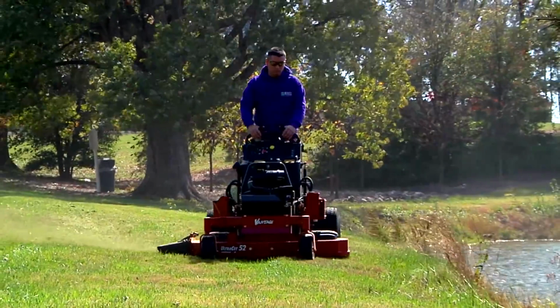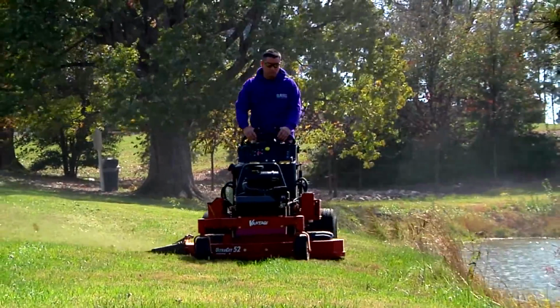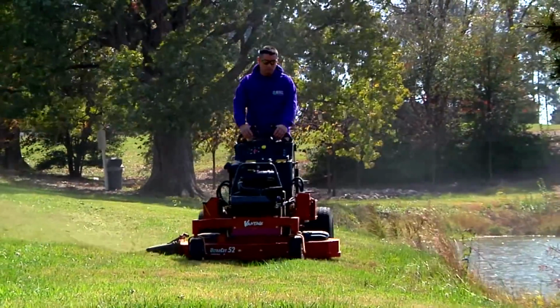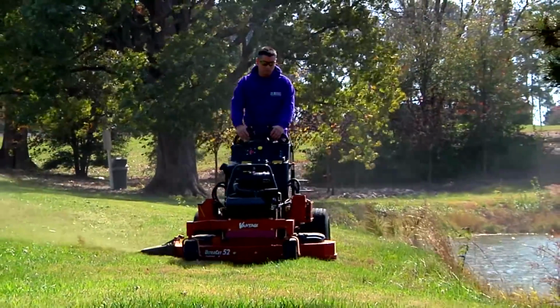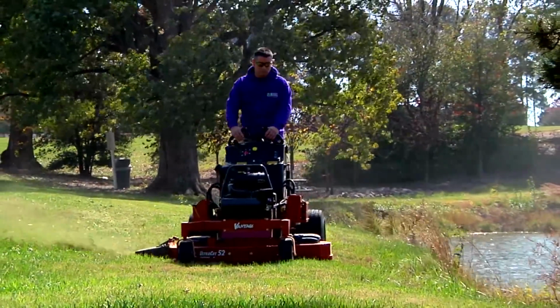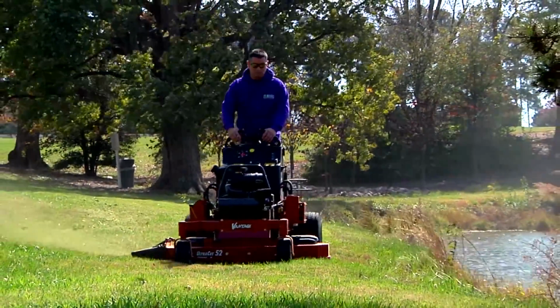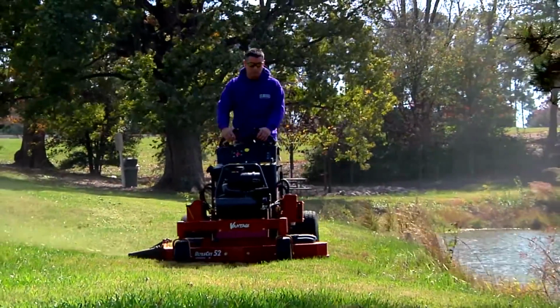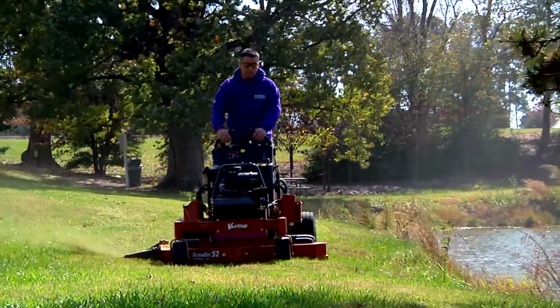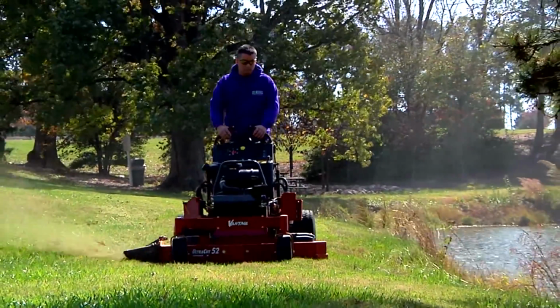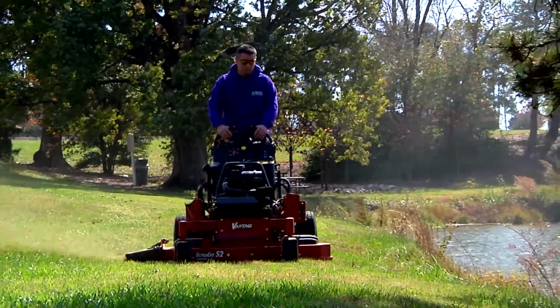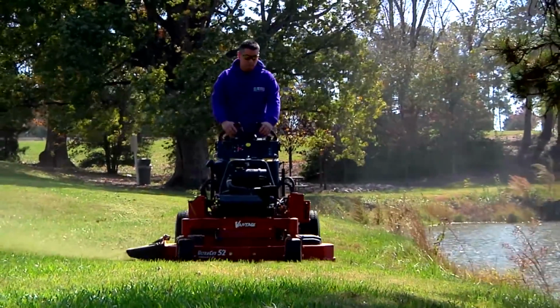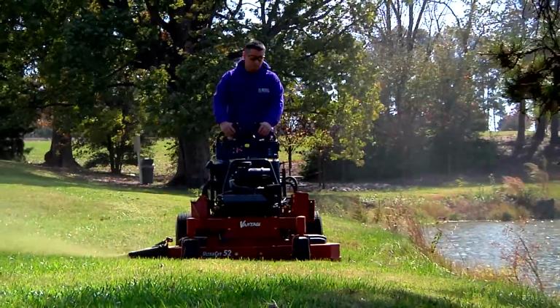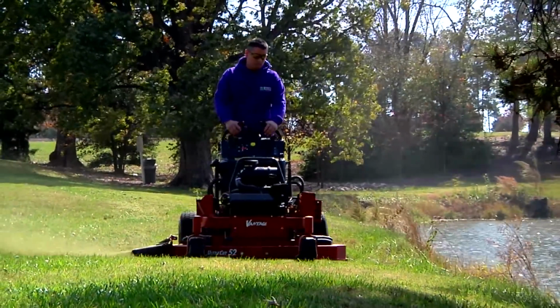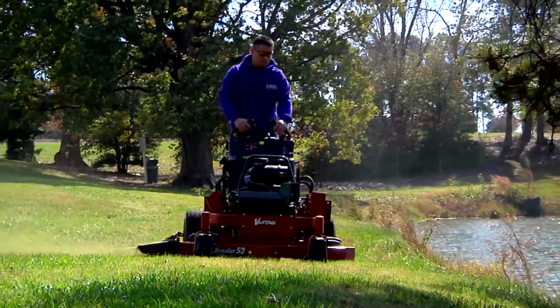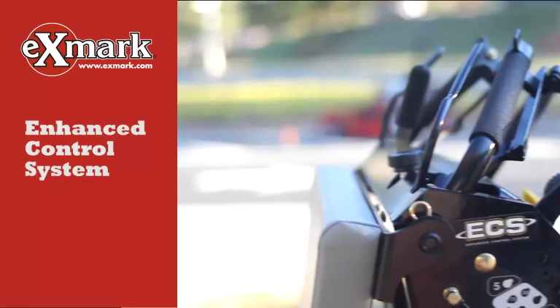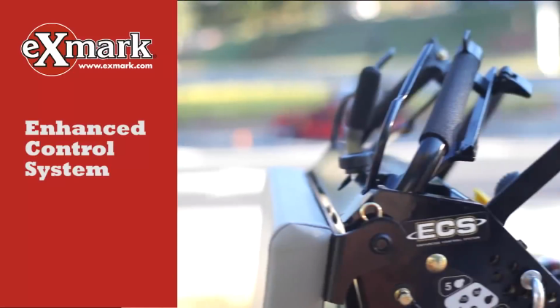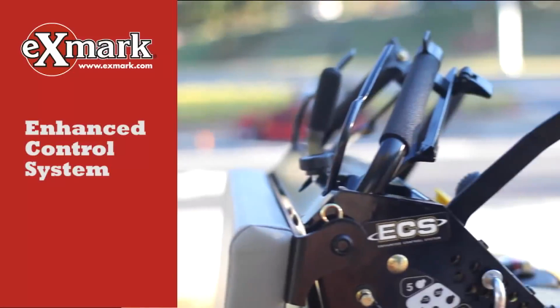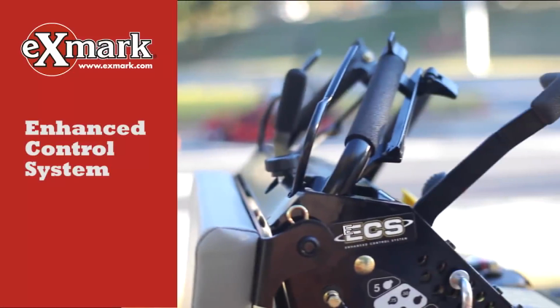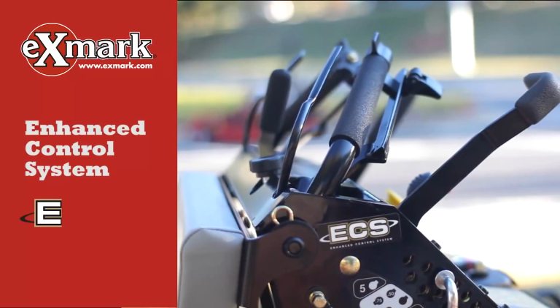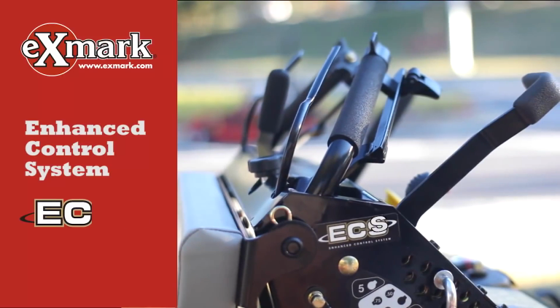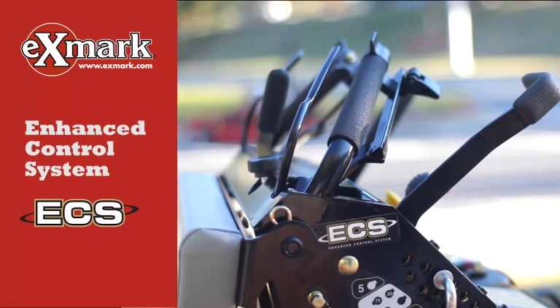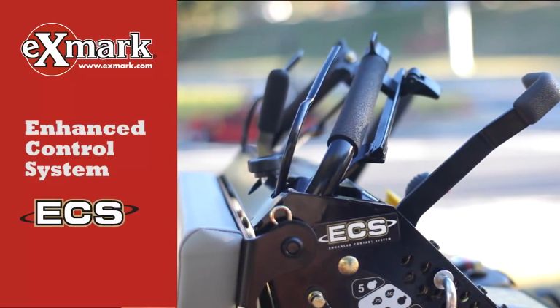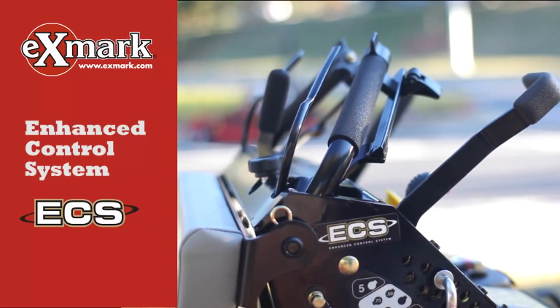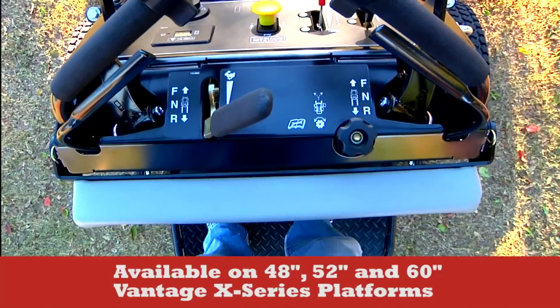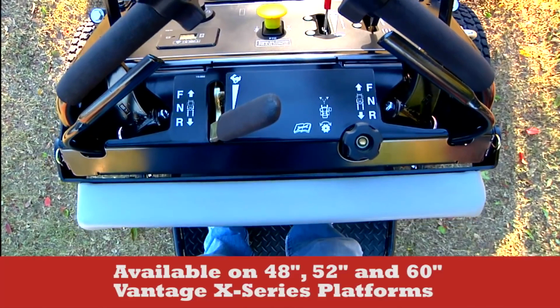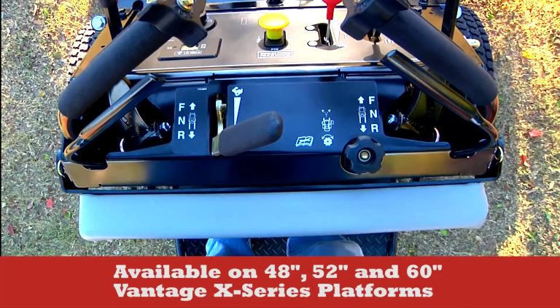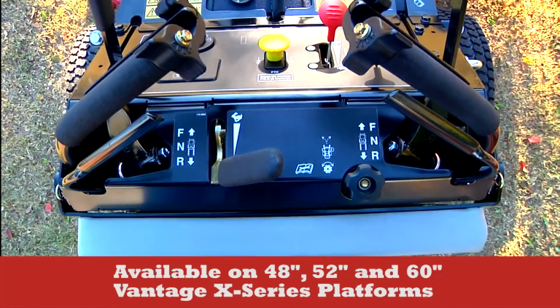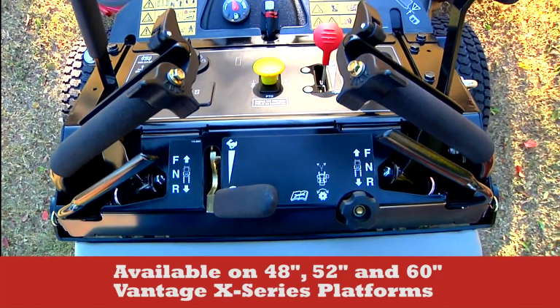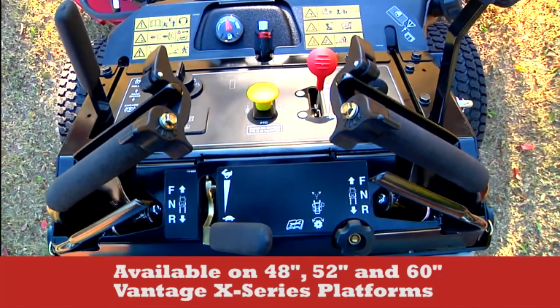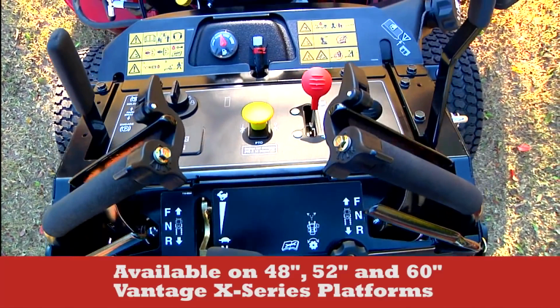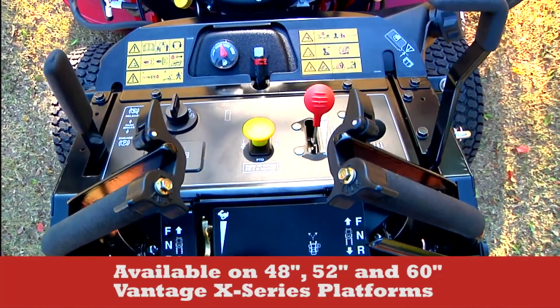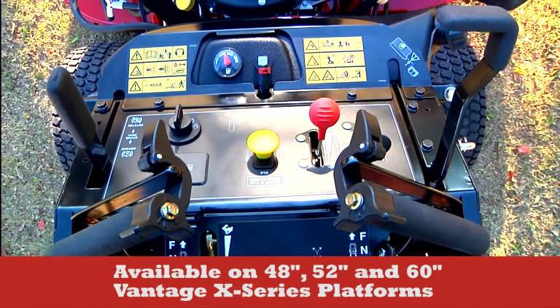But now, the top-of-the-line X-Series is equipped with our Advanced Enhanced Control System, or ECS, on 48, 52, and 60-inch deck models.